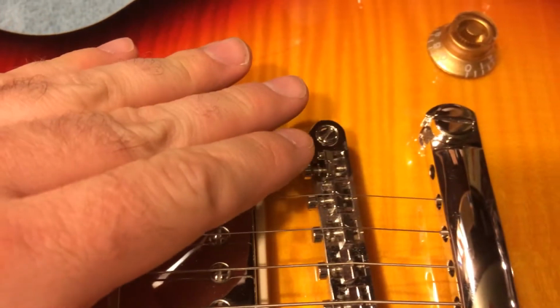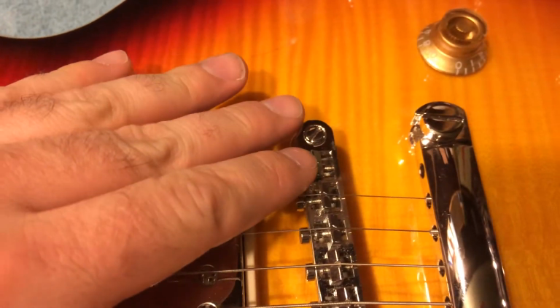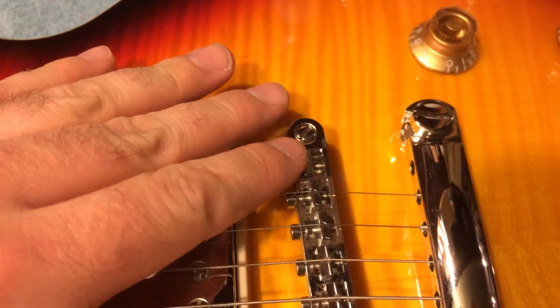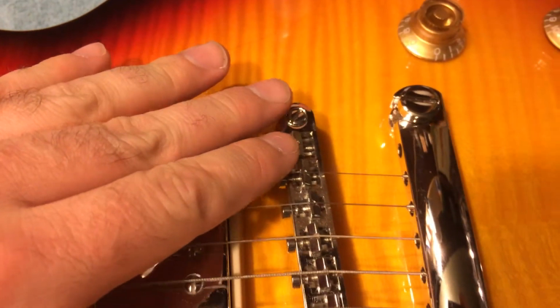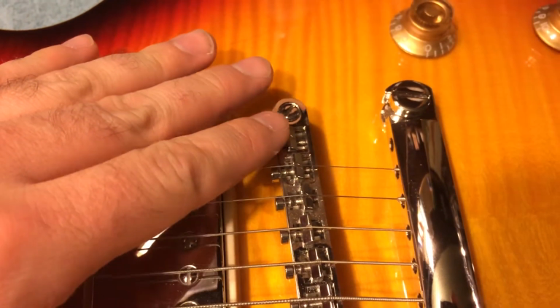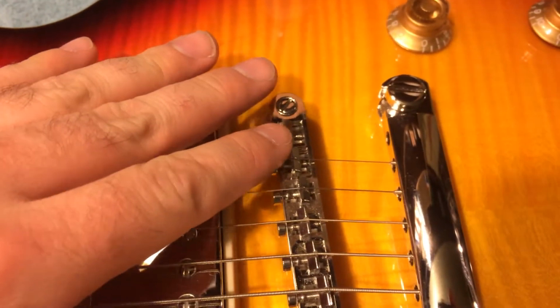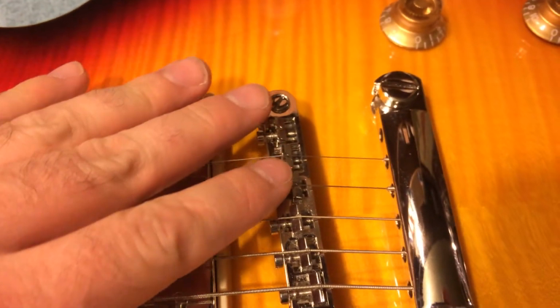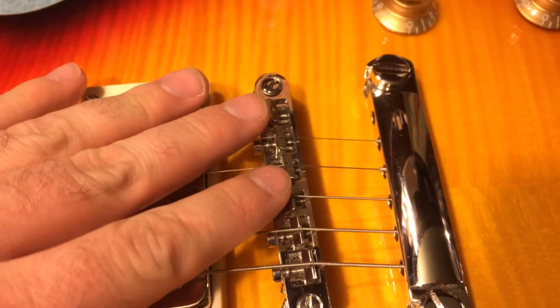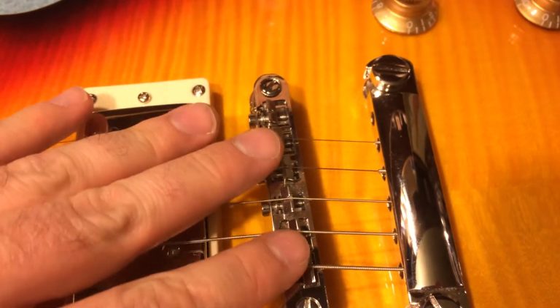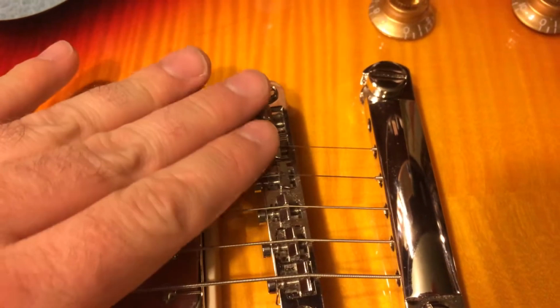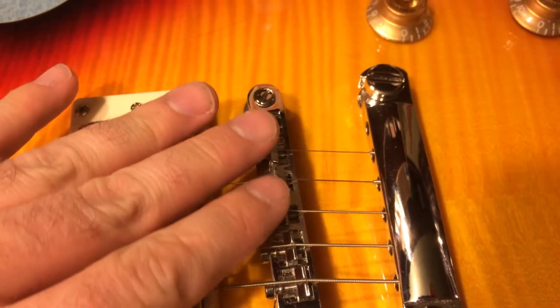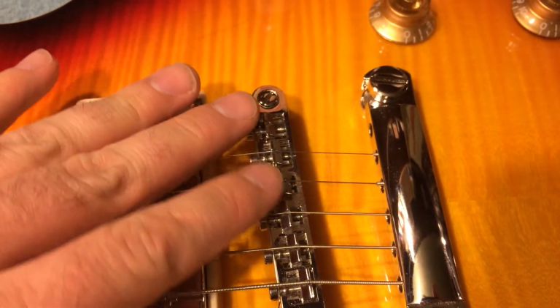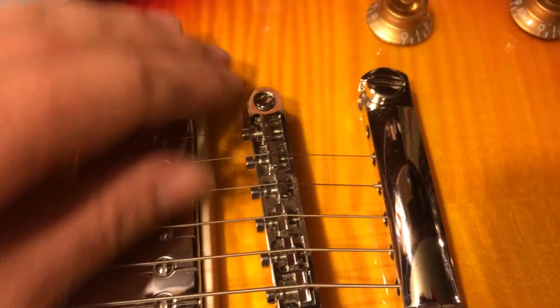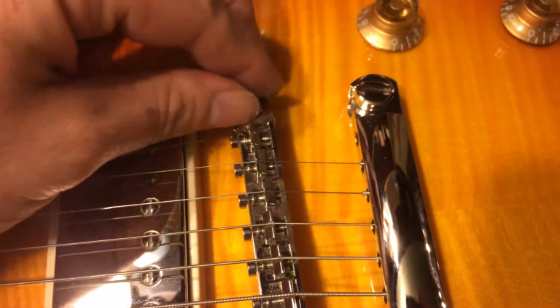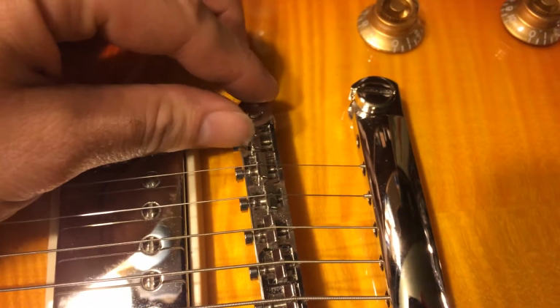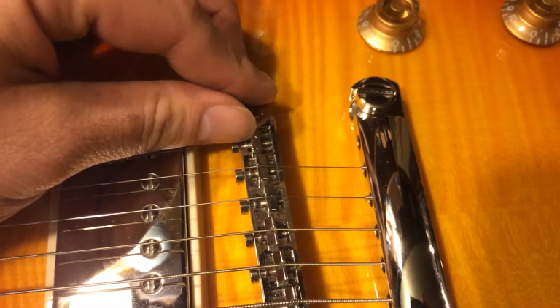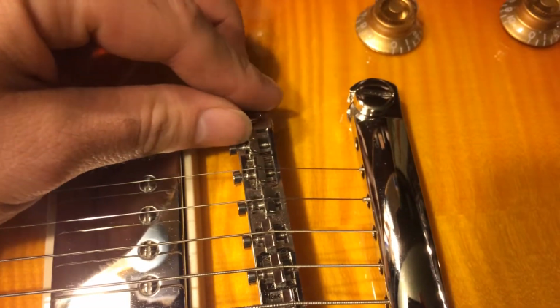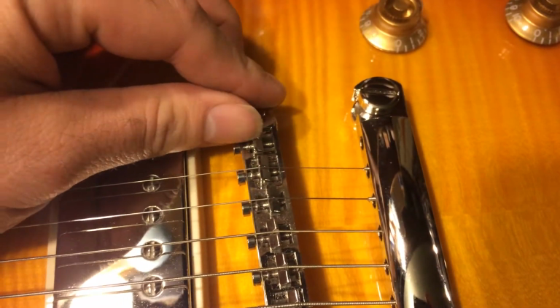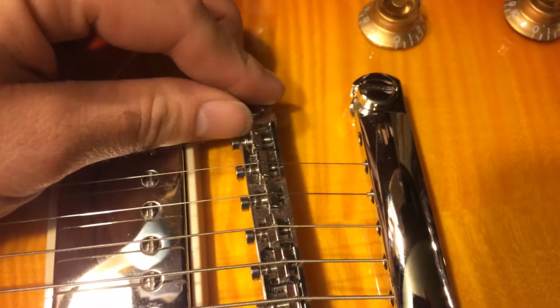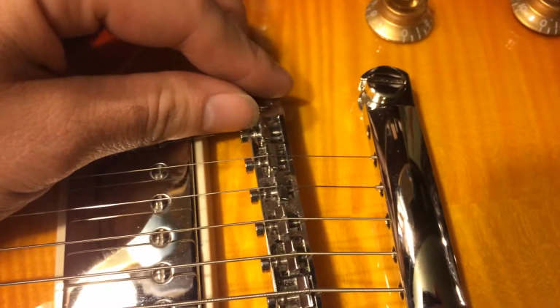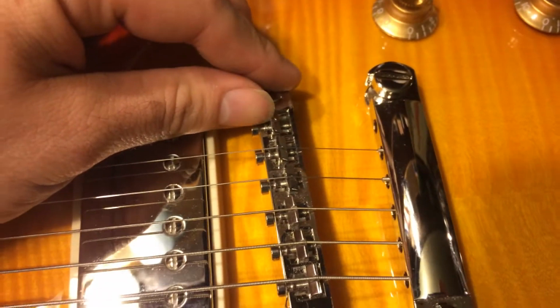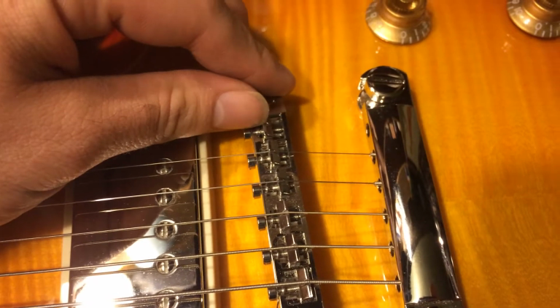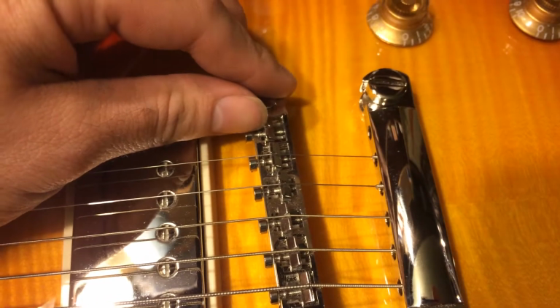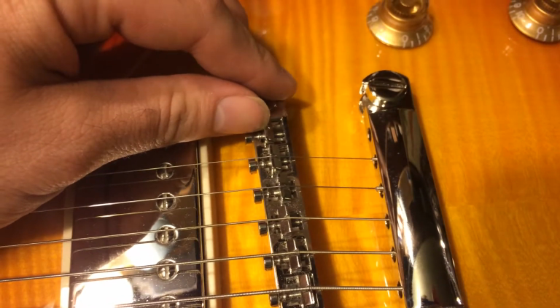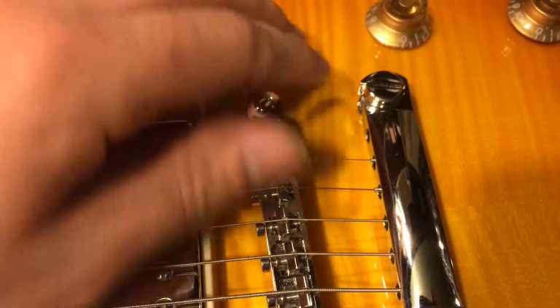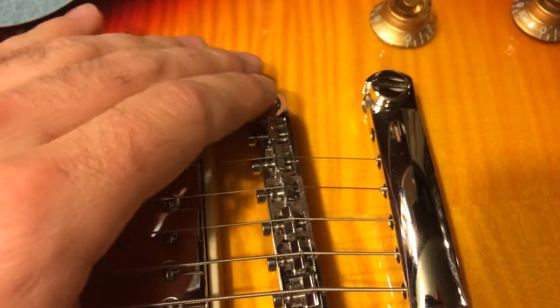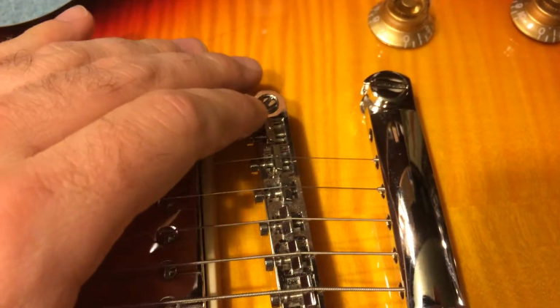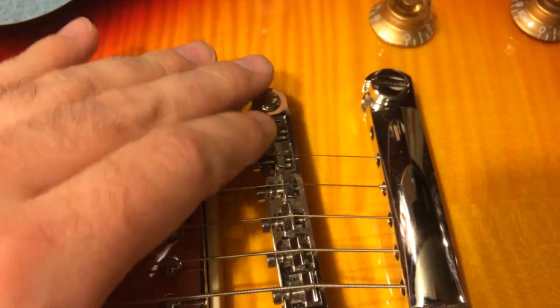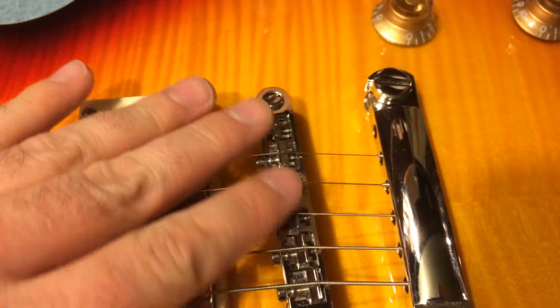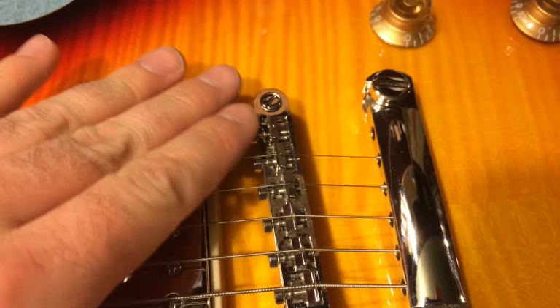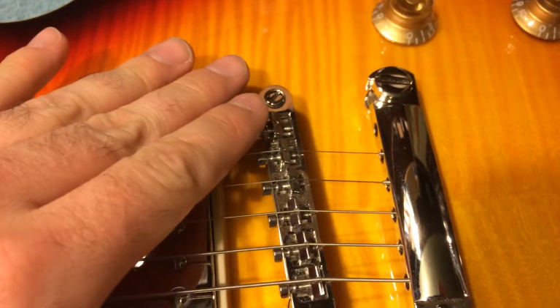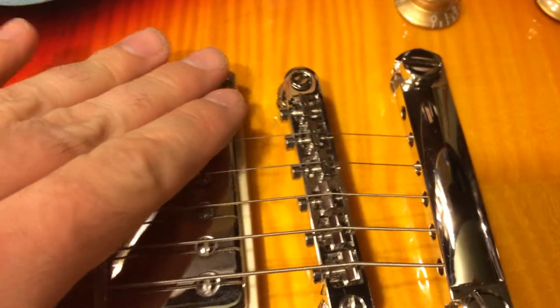Common places to see burrs — especially on cheaper tunematic saddles — these are real string cutters sometimes. And I'm always suspicious of string breakage on any sort of Gibson-style guitars.